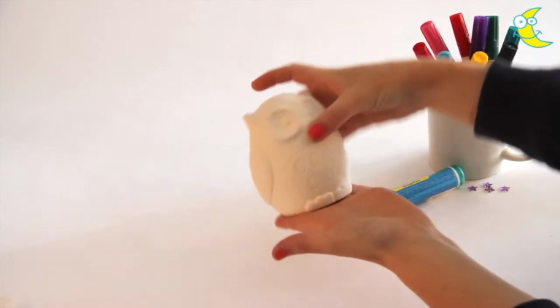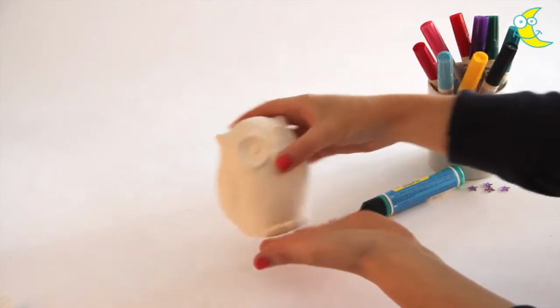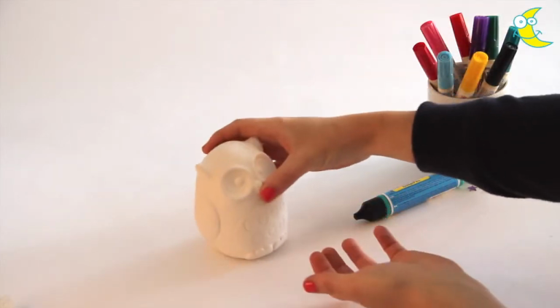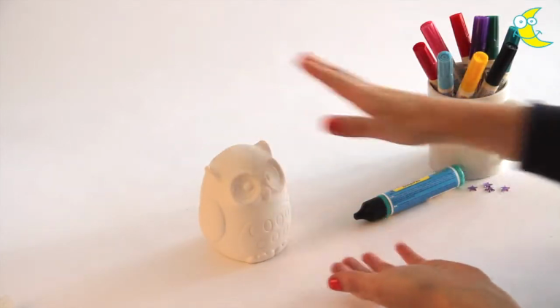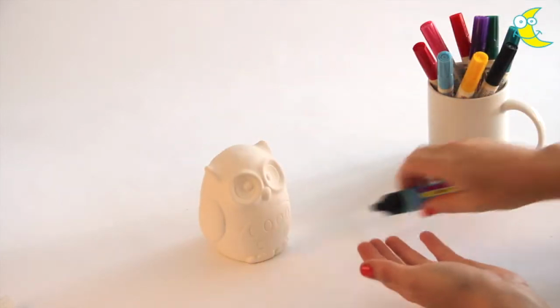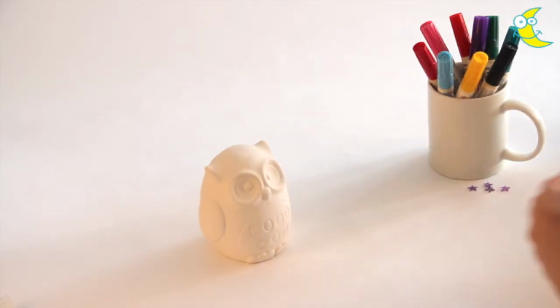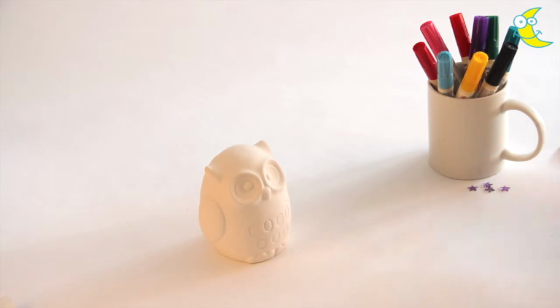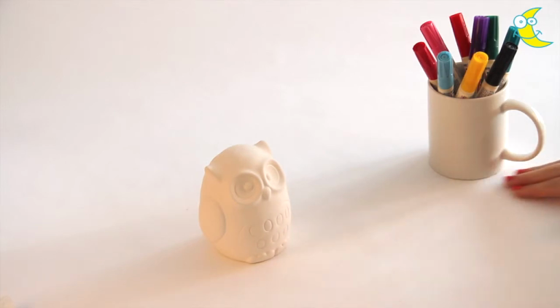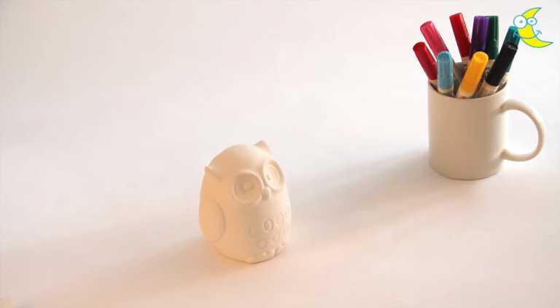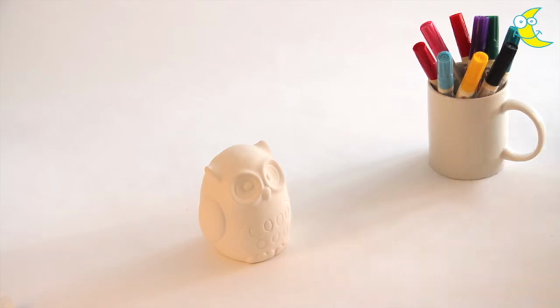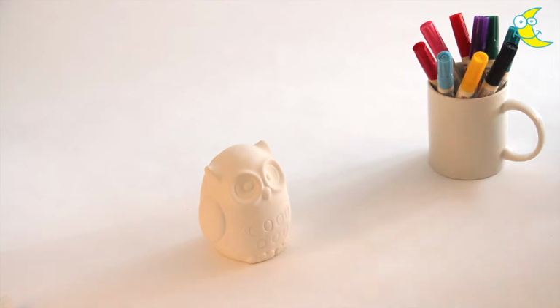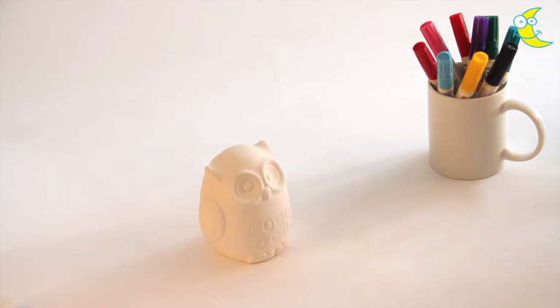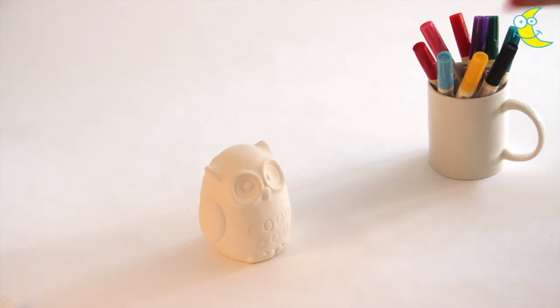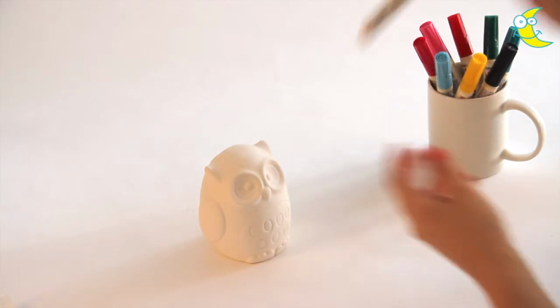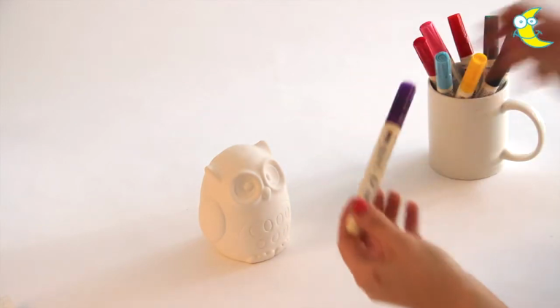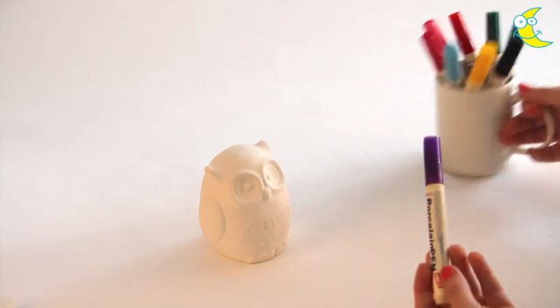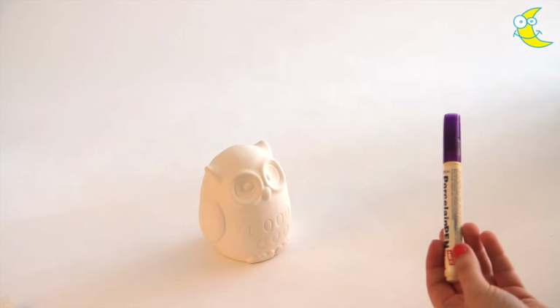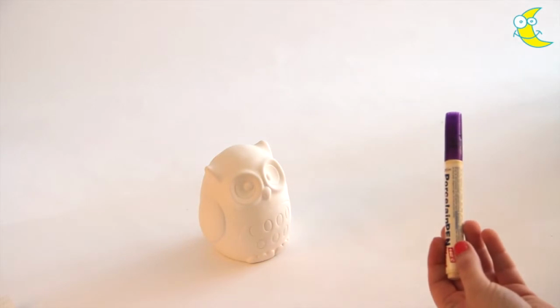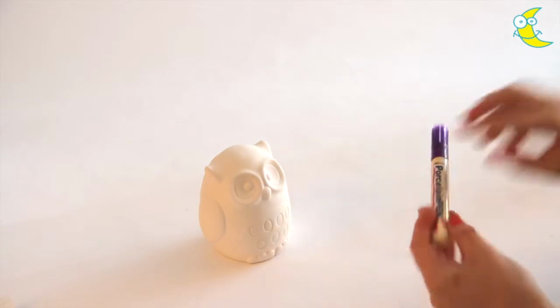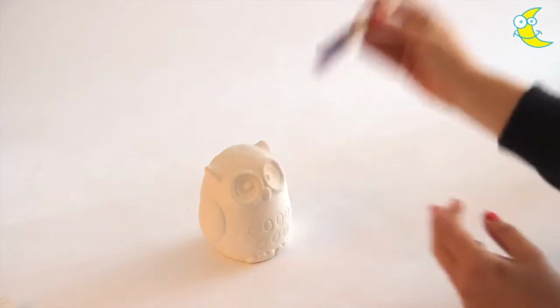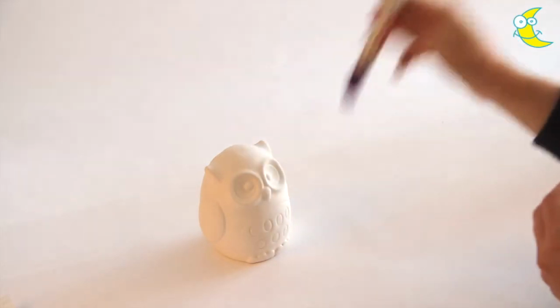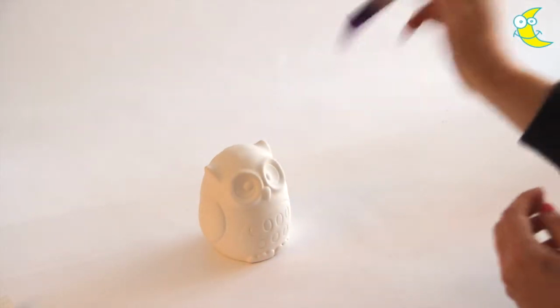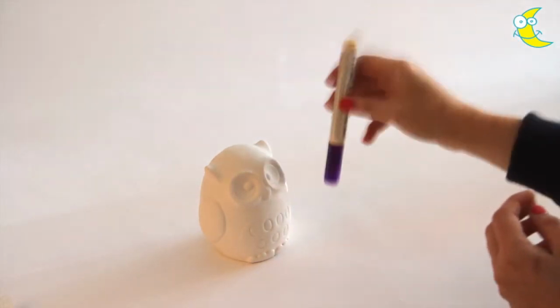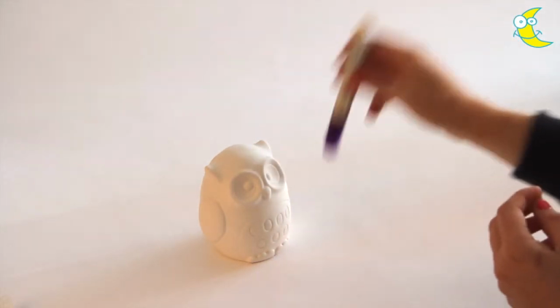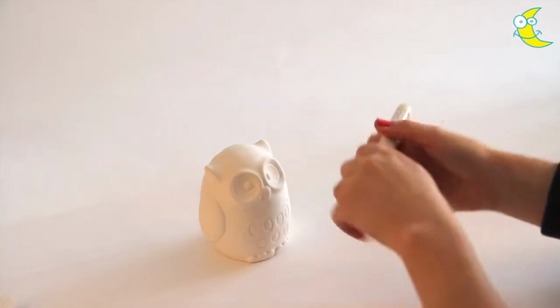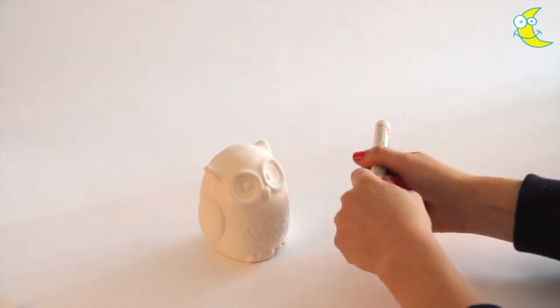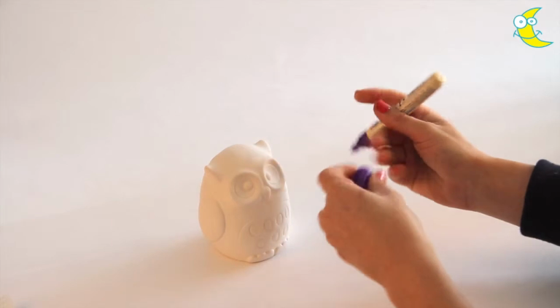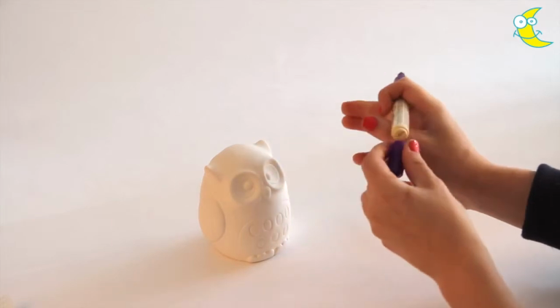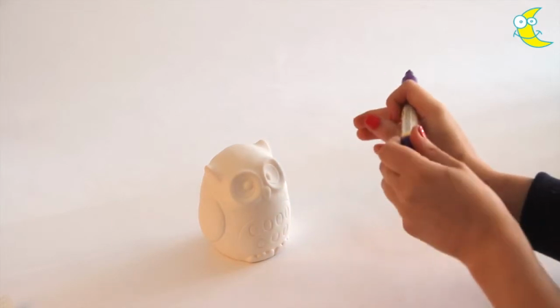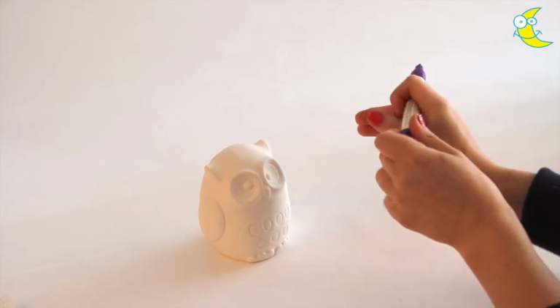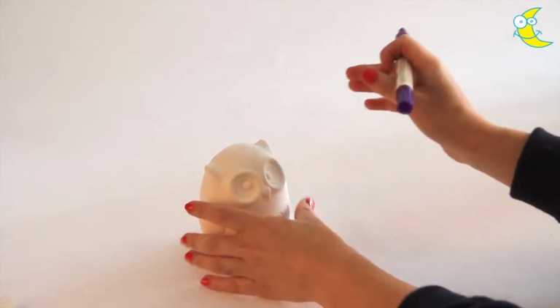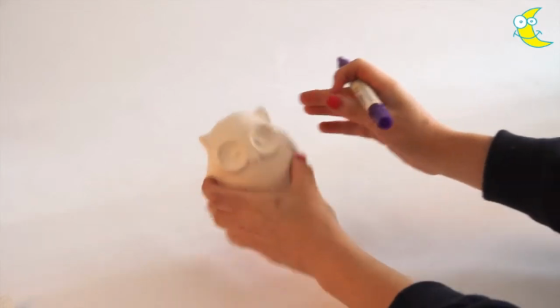Clear everything from your desk apart from the money bank and the porcelain pens. Take a purple pen to start, give it a good shake, then begin by colouring one of the wings.